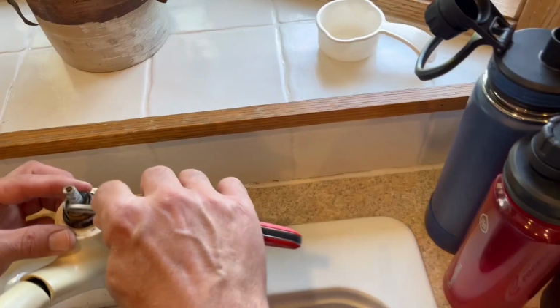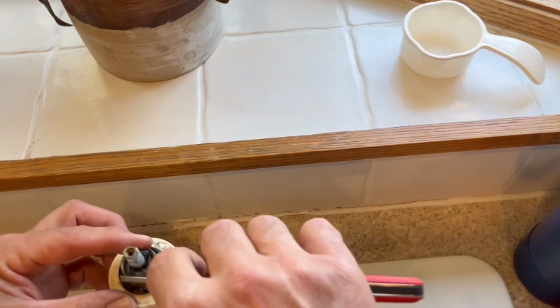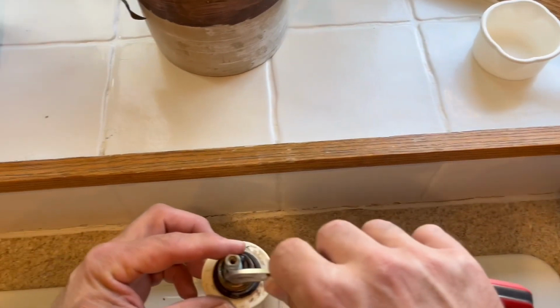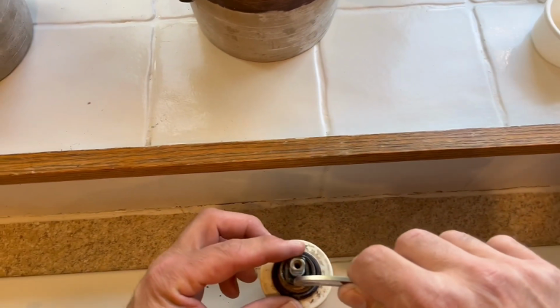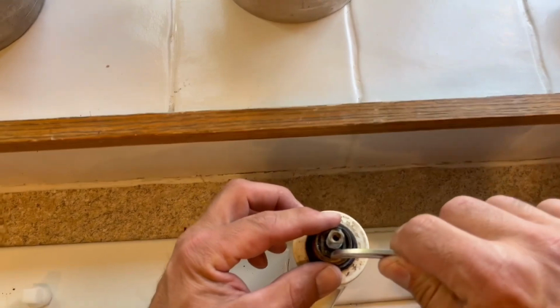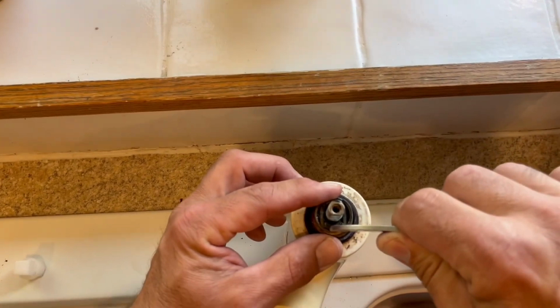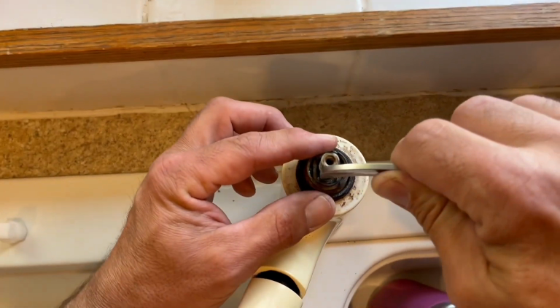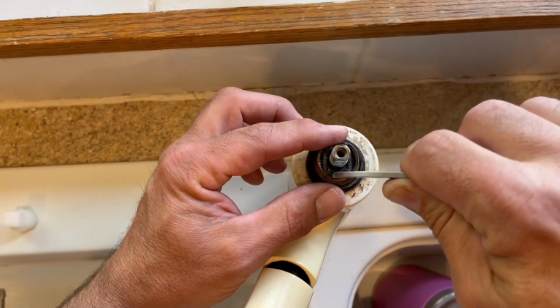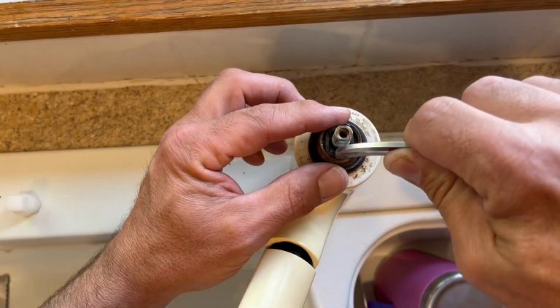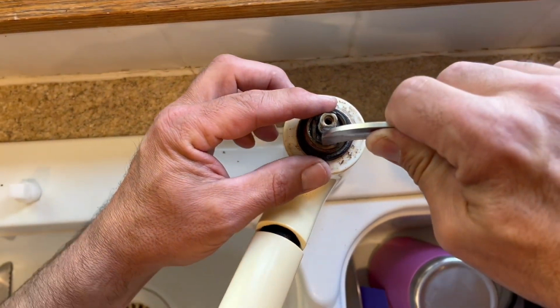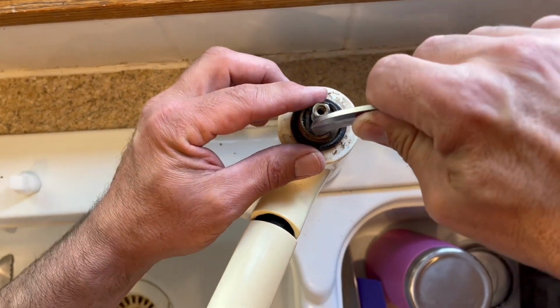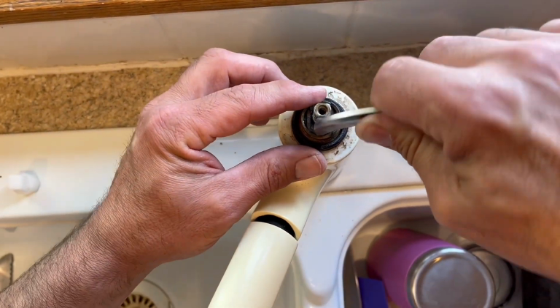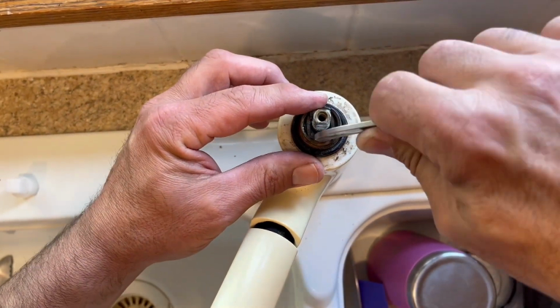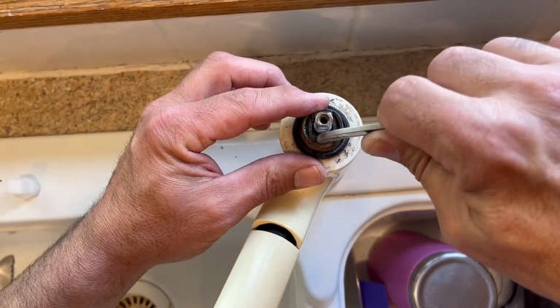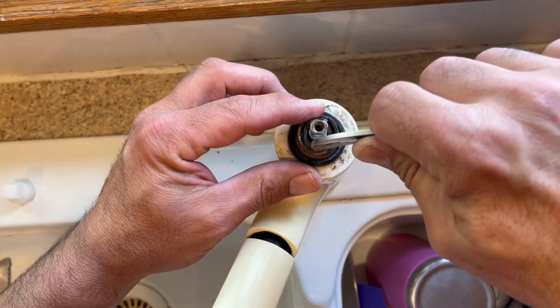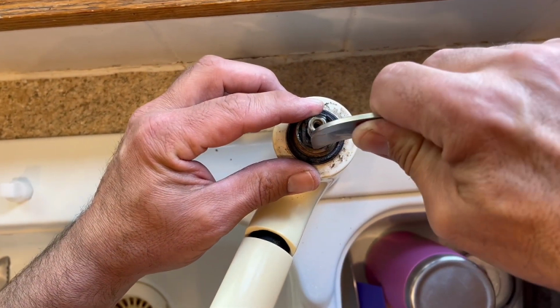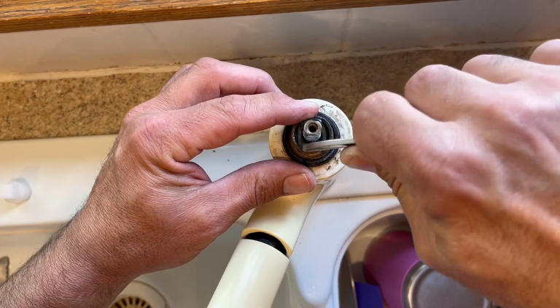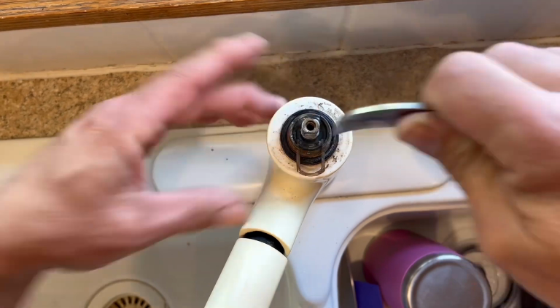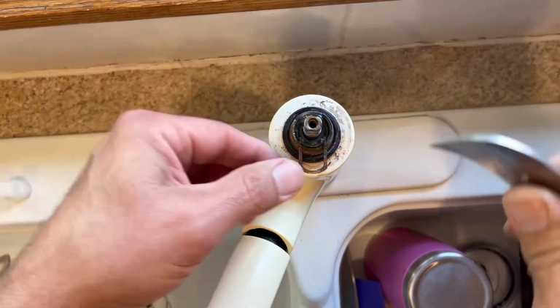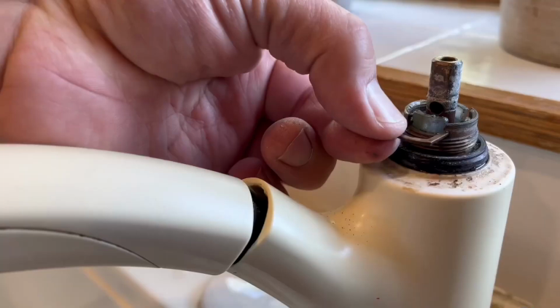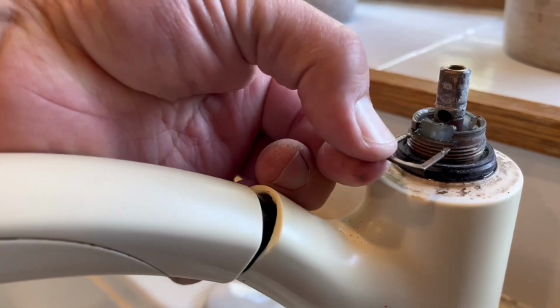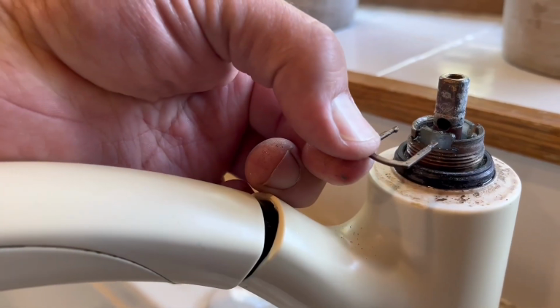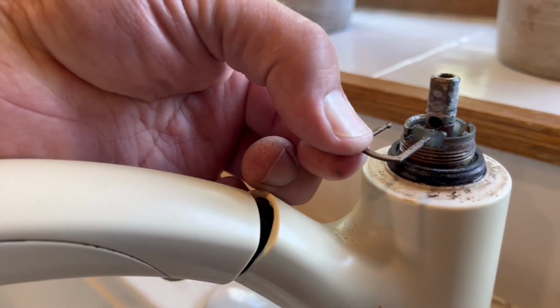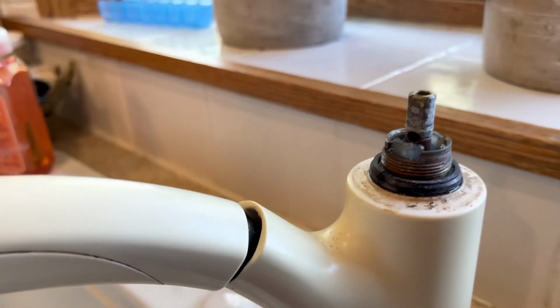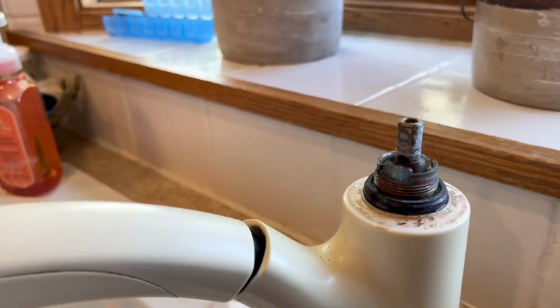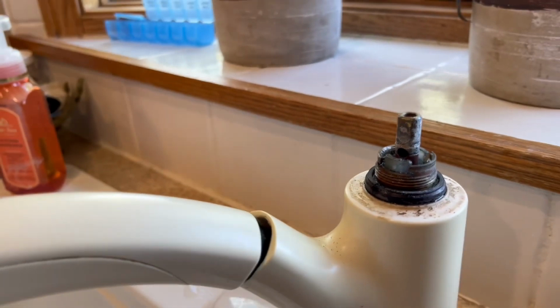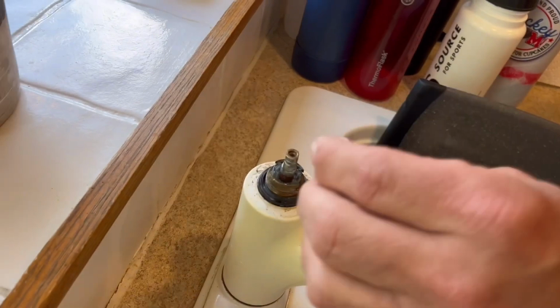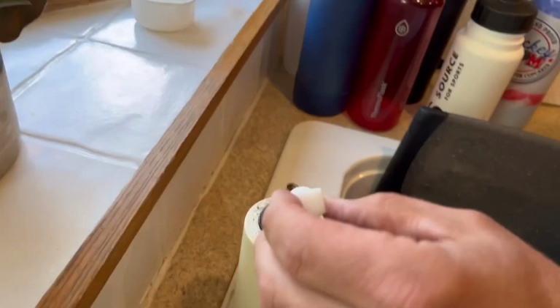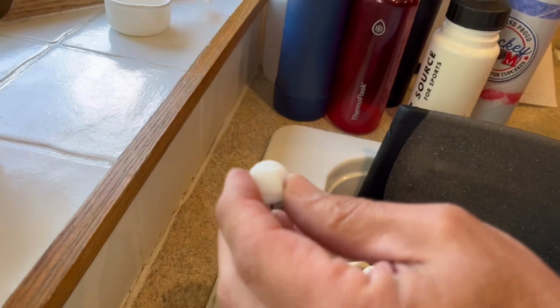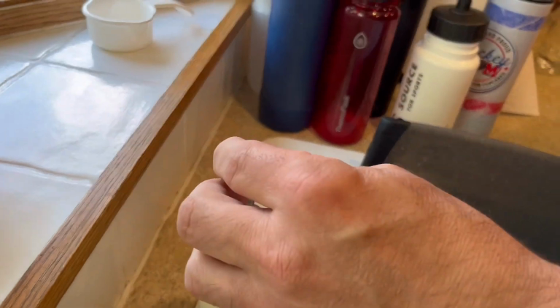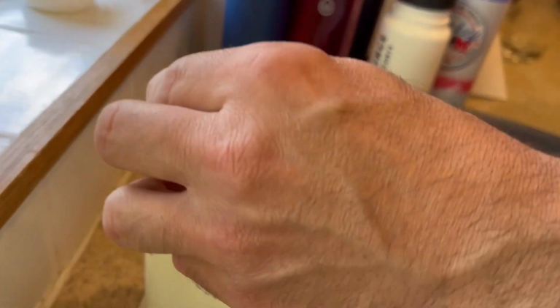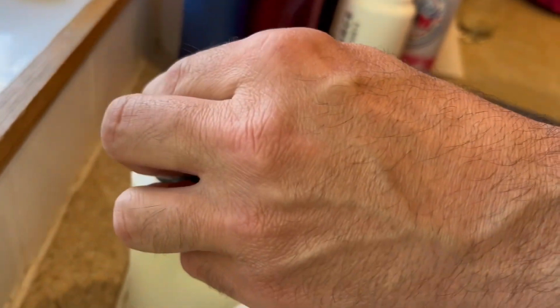Then we can take off the retaining ring for the cartridge, and now we're taking out the locking clip for the cartridge — it just pops out. You want to be careful you don't drop it down the sink.